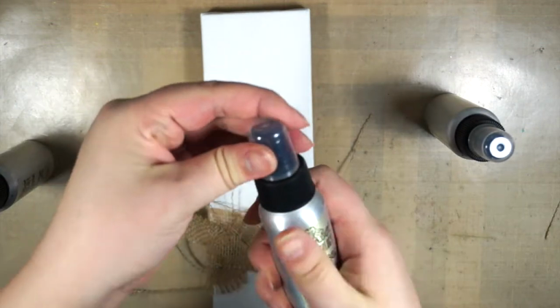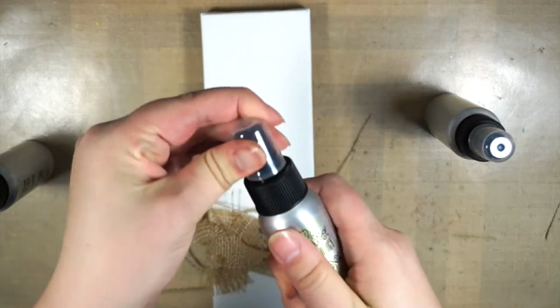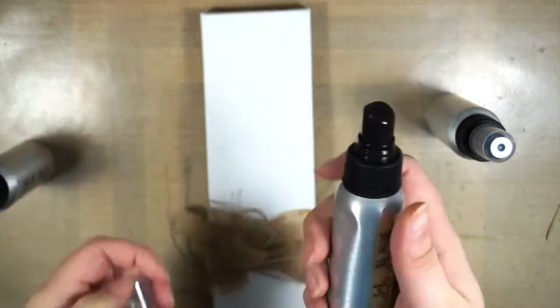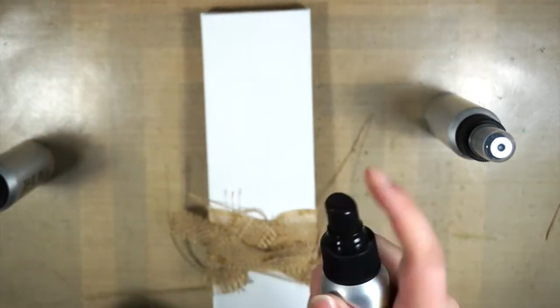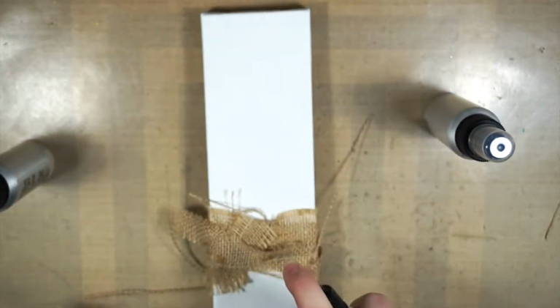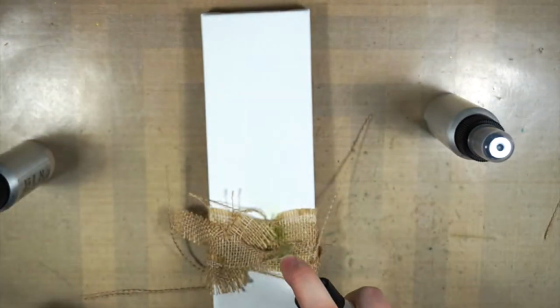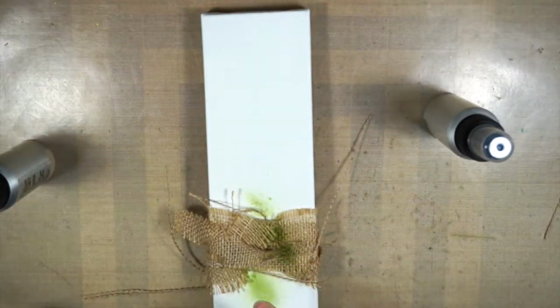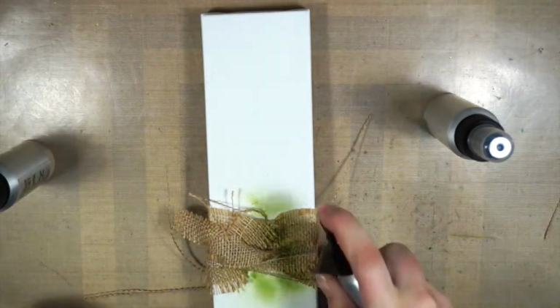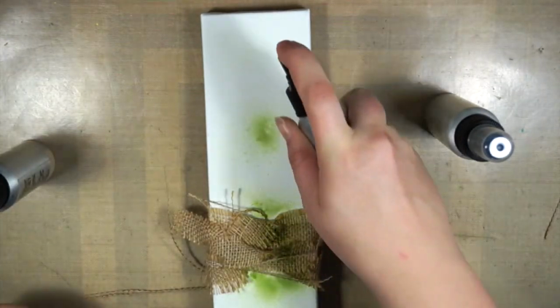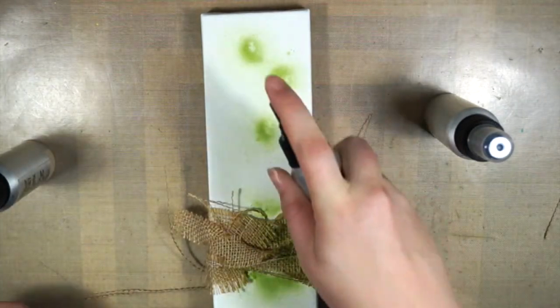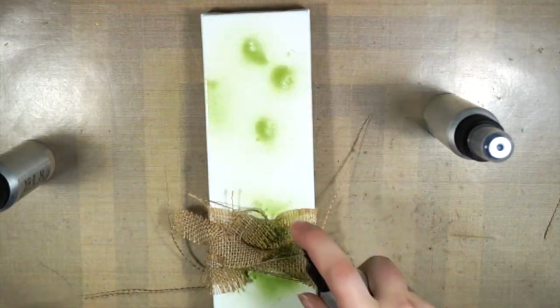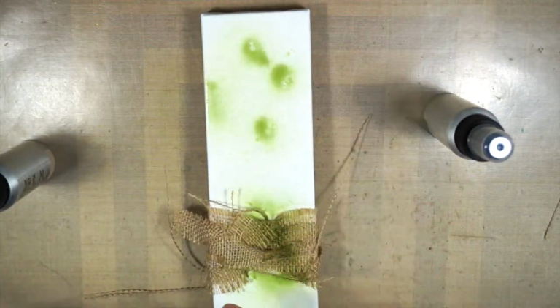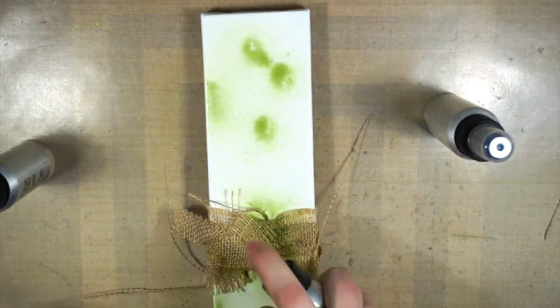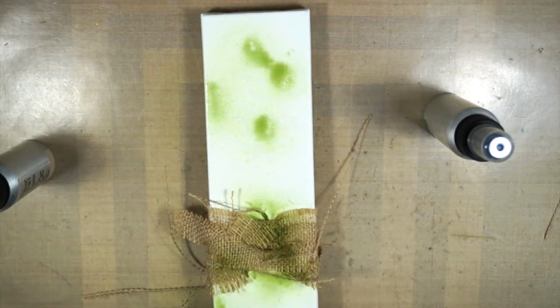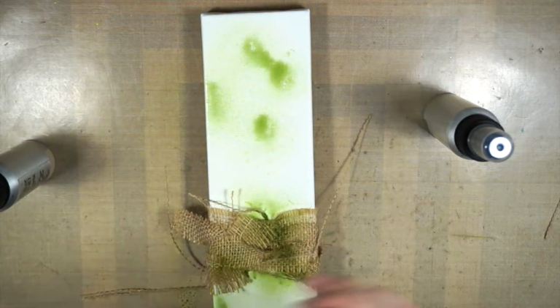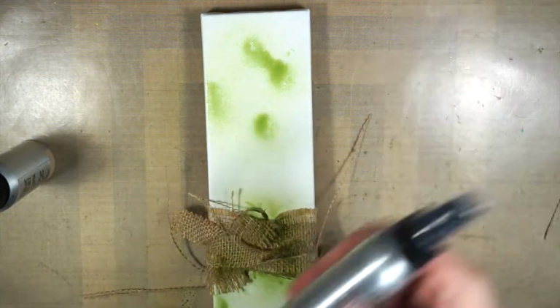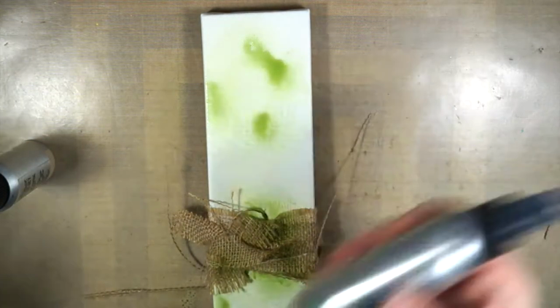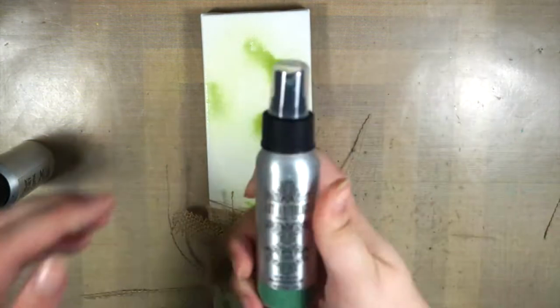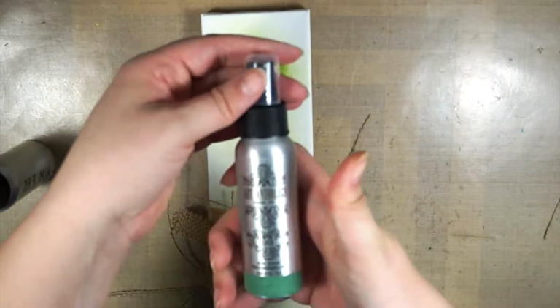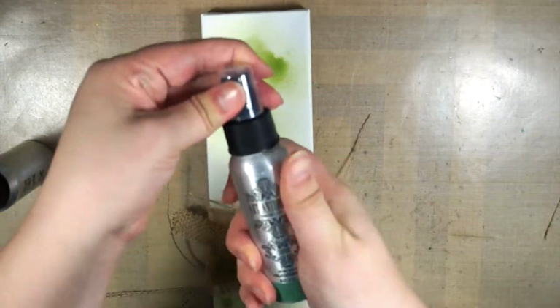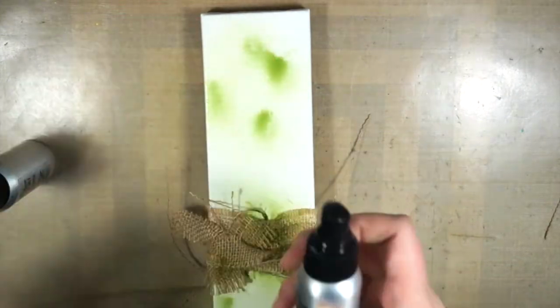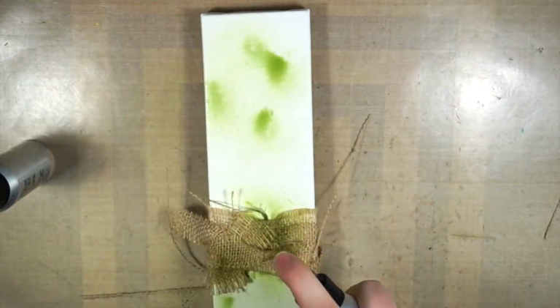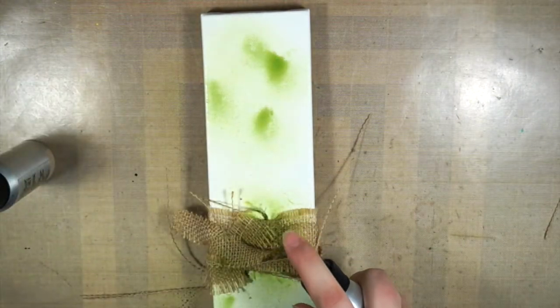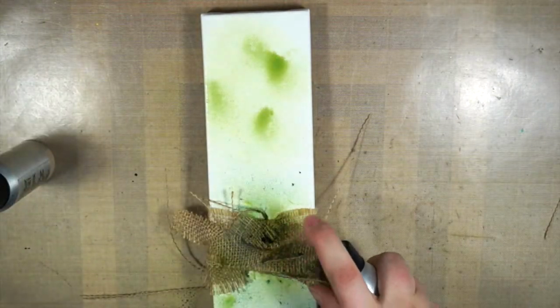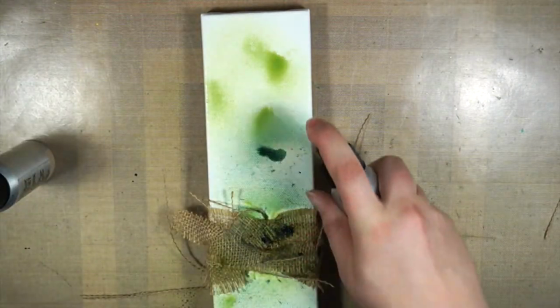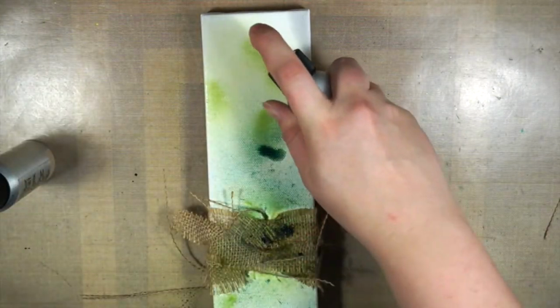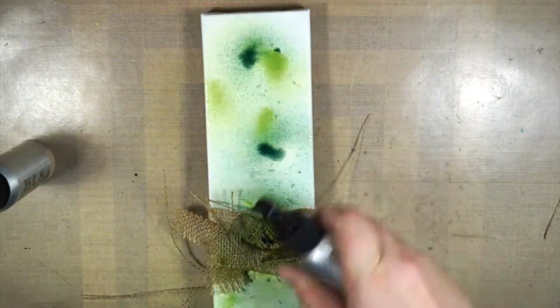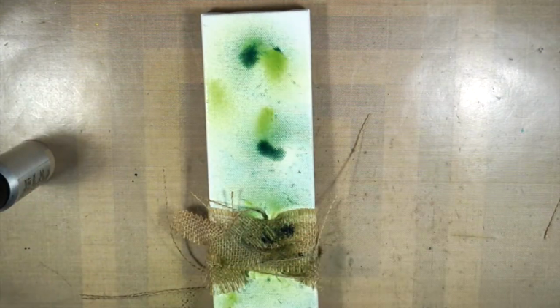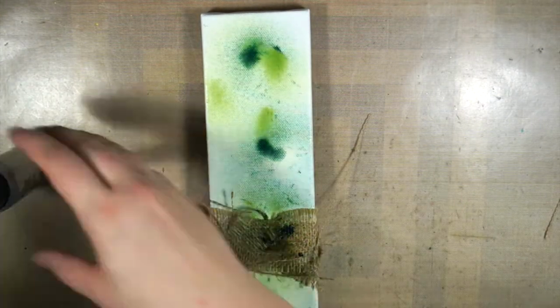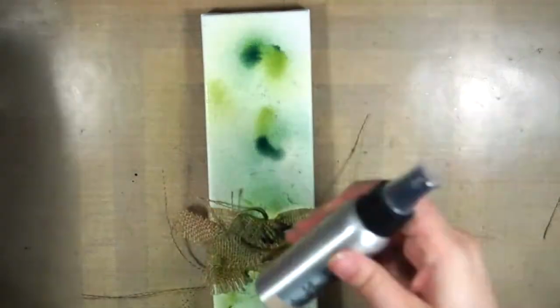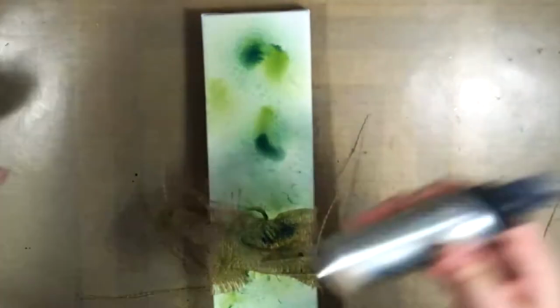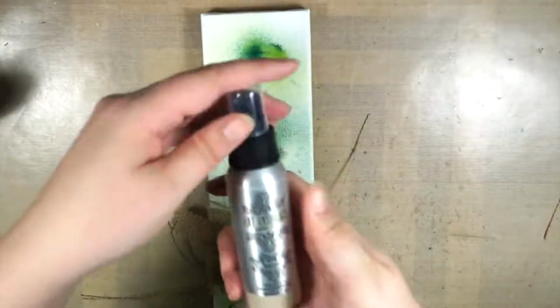I prepared my little canvas by wrapping around some burlap strips that I cut off of a burlap sheet that I had, and then just tied them into a knot onto the canvas.